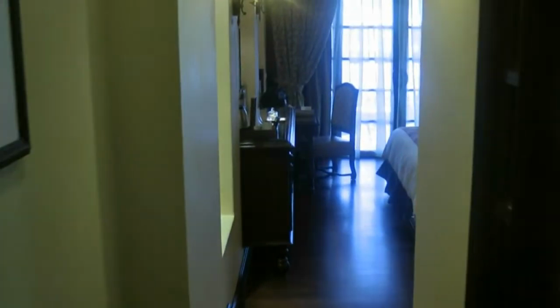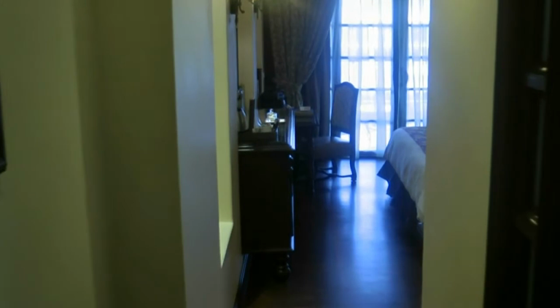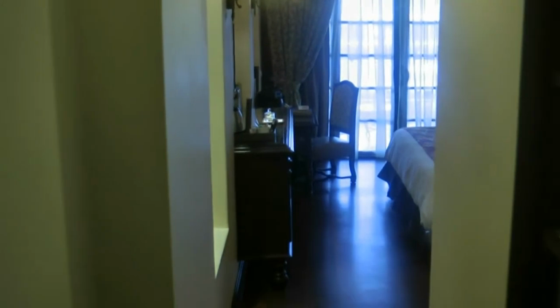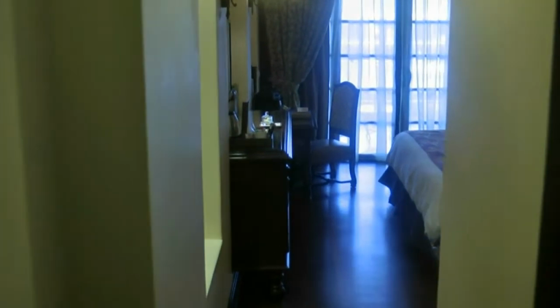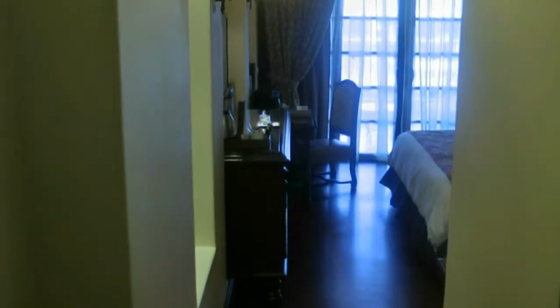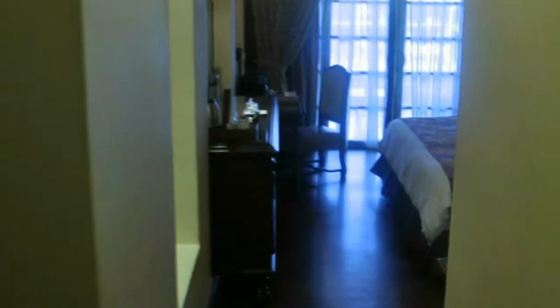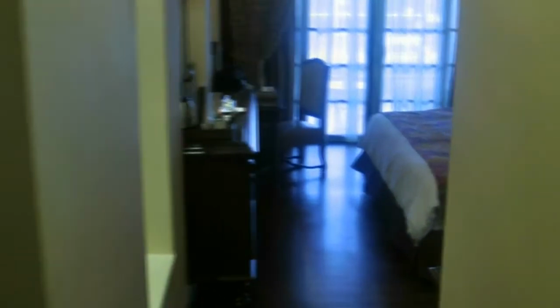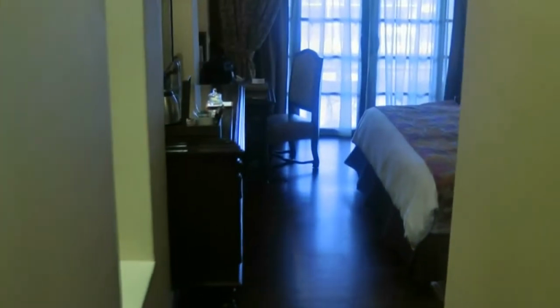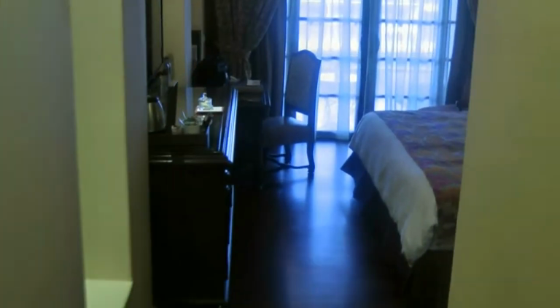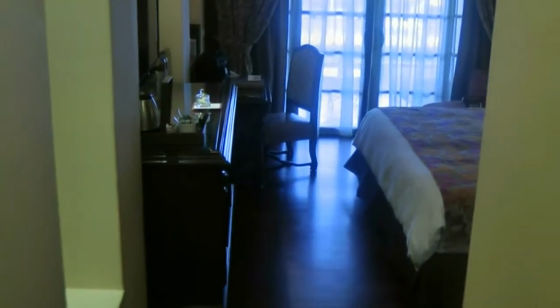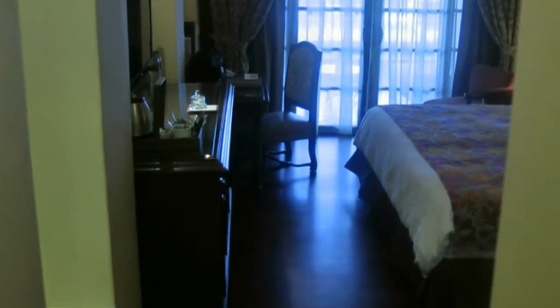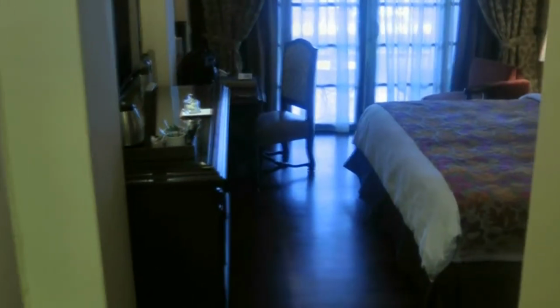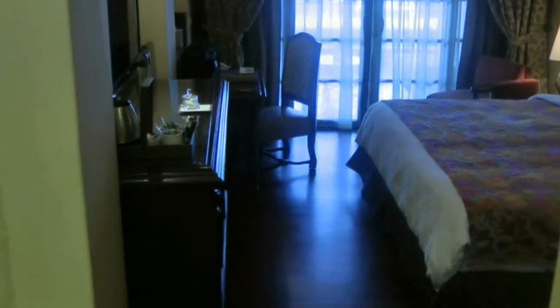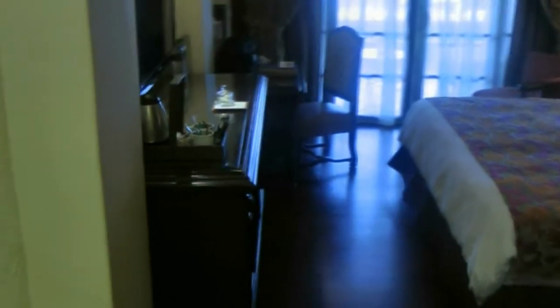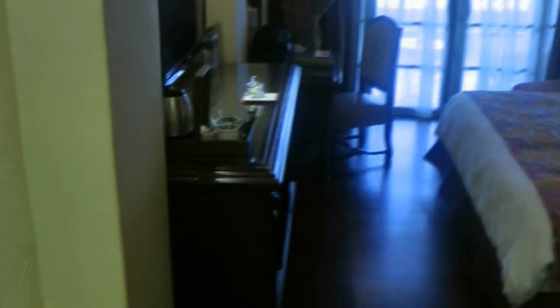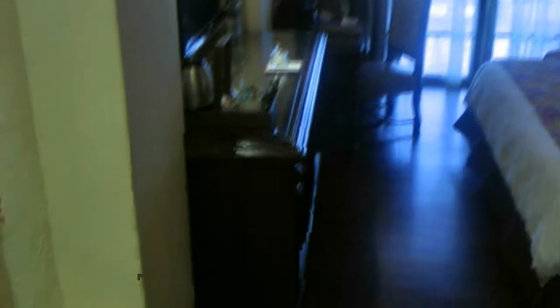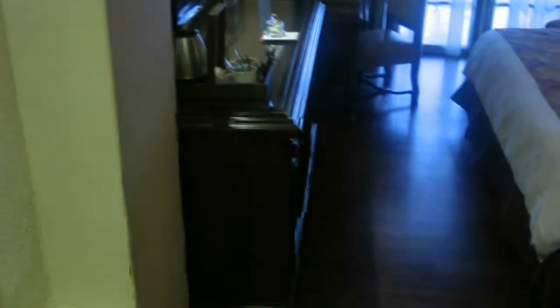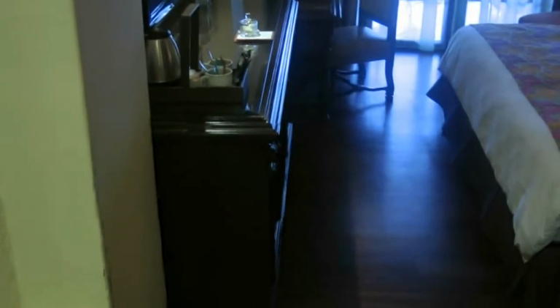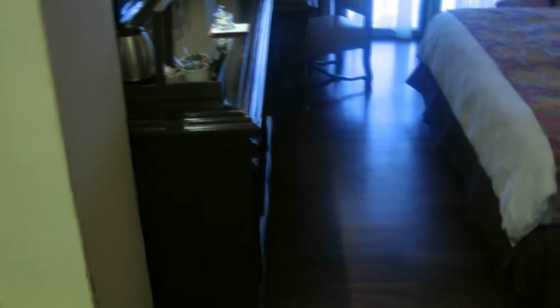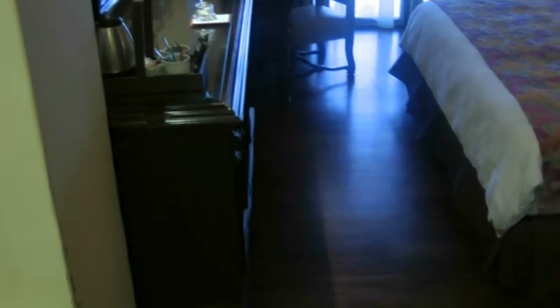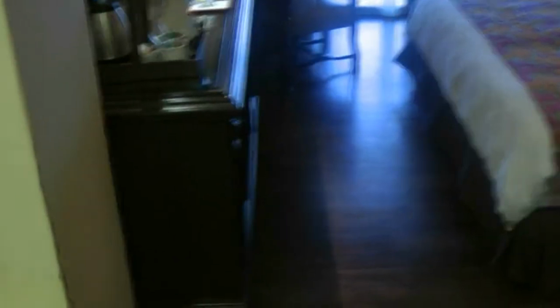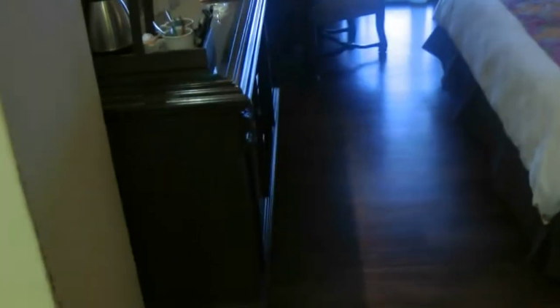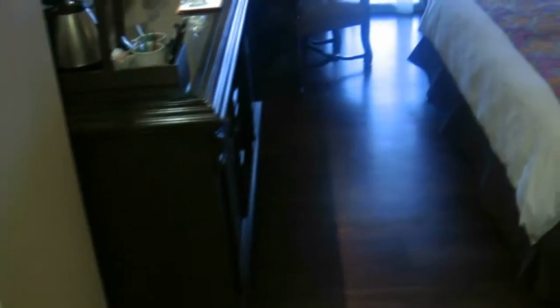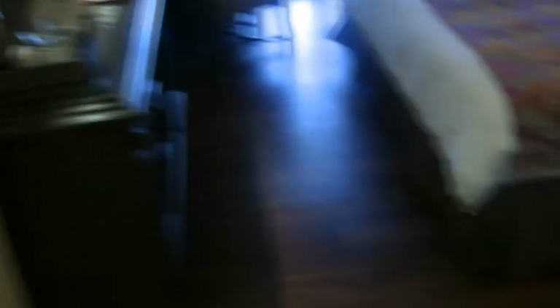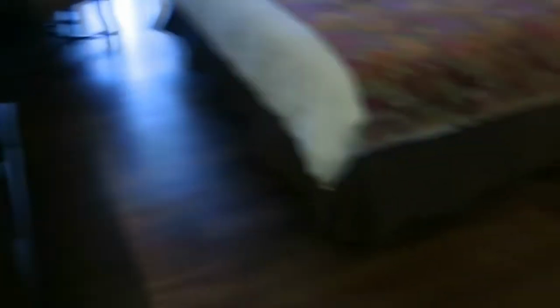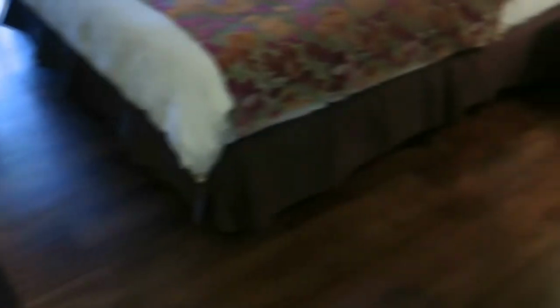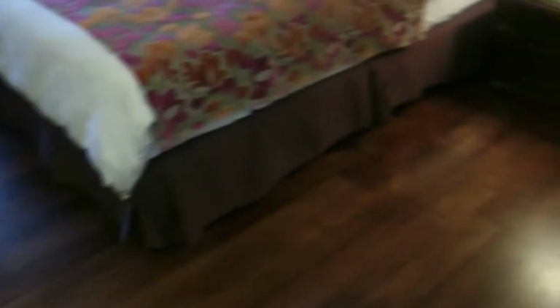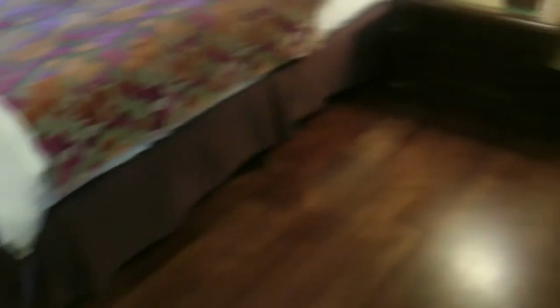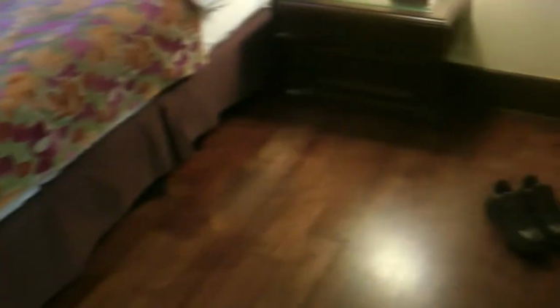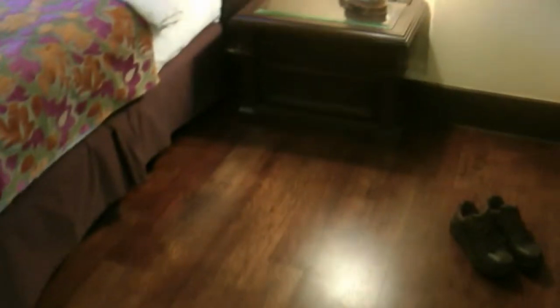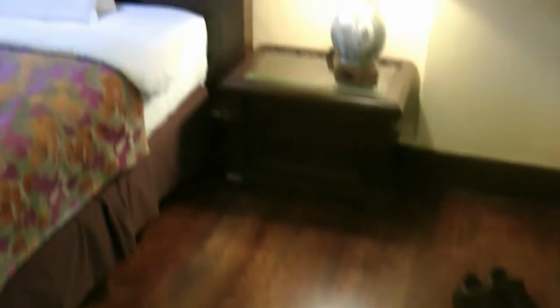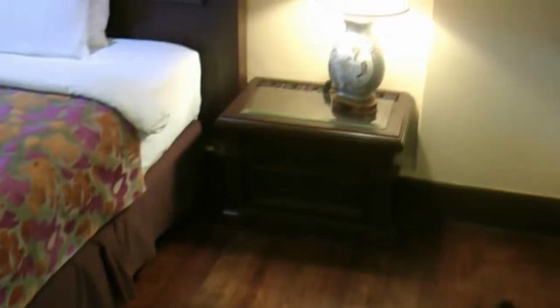I've just checked into room 103 of the Casa del Rio in Malacca, Malaysia. This is just a quick room tour.